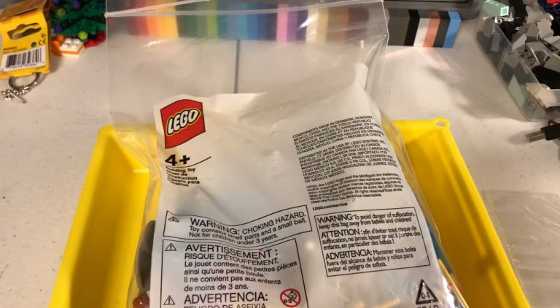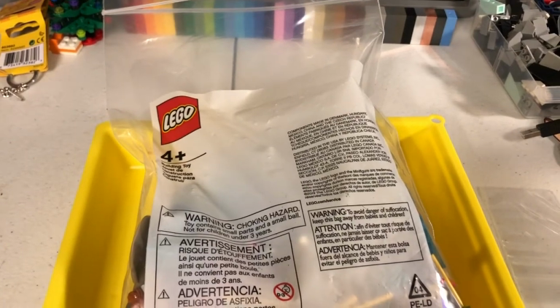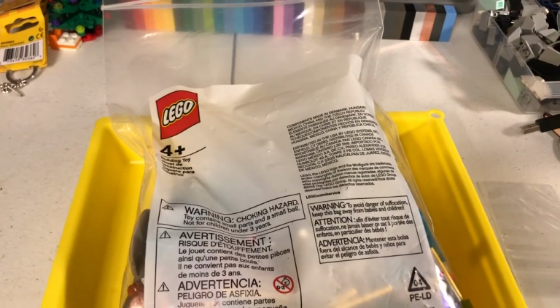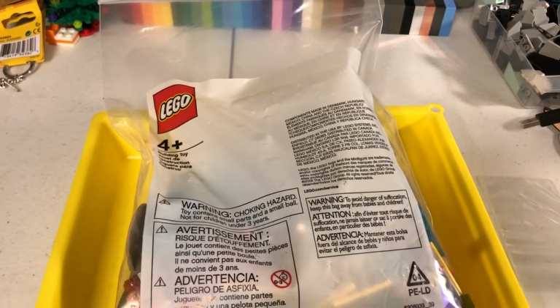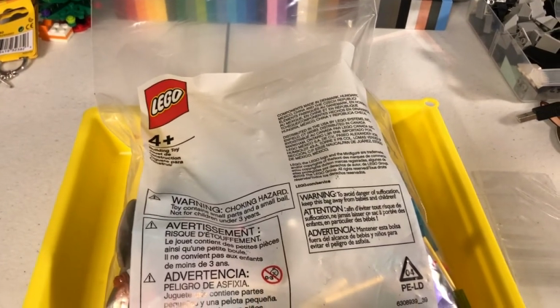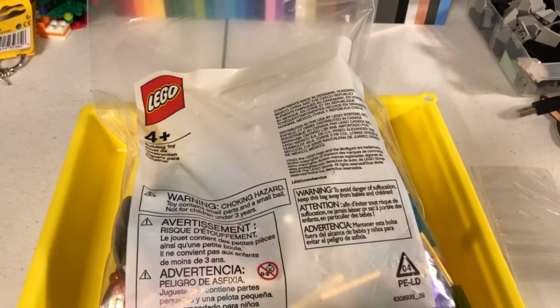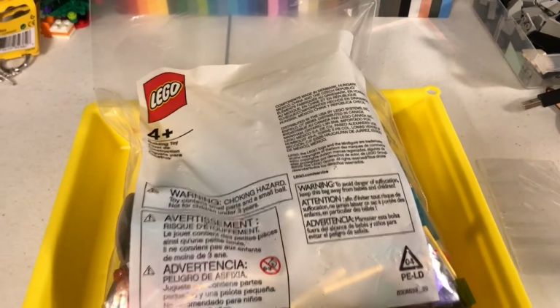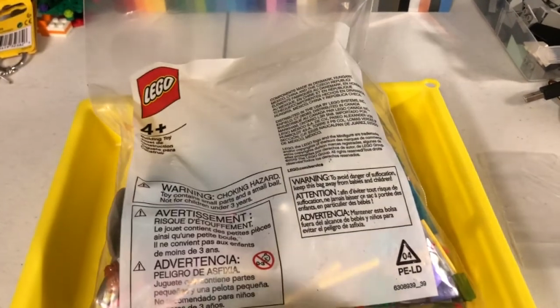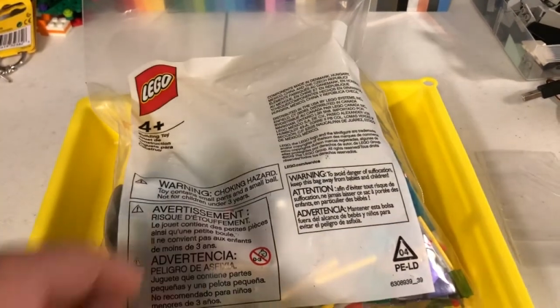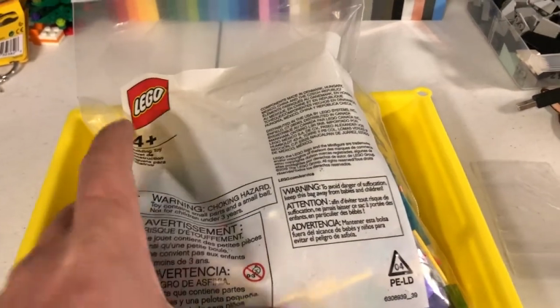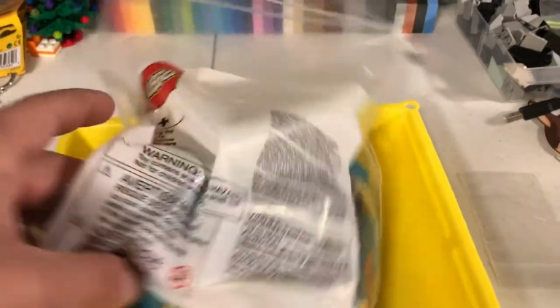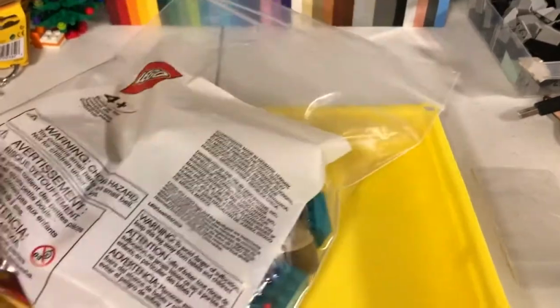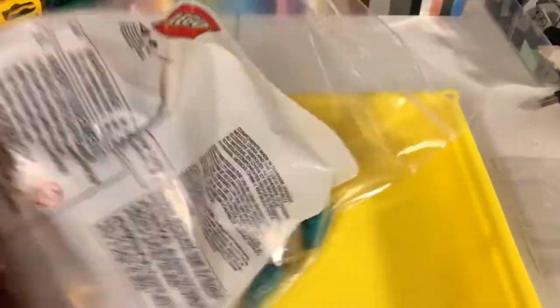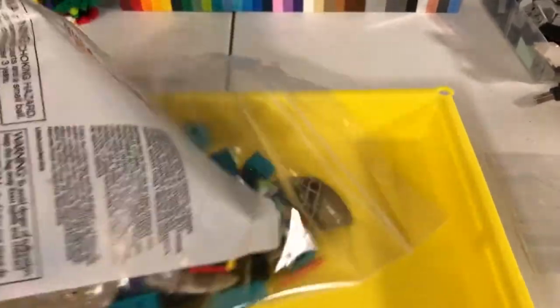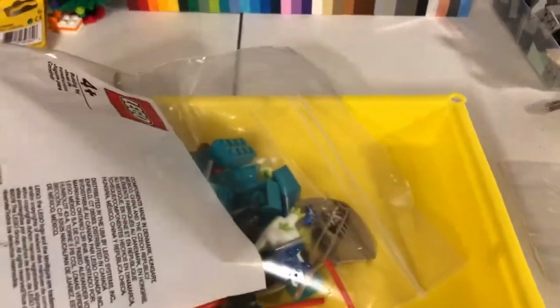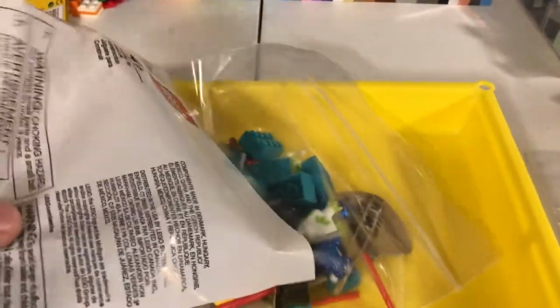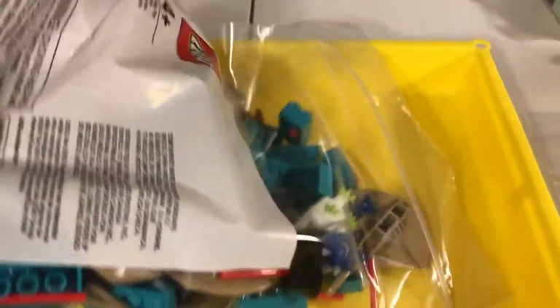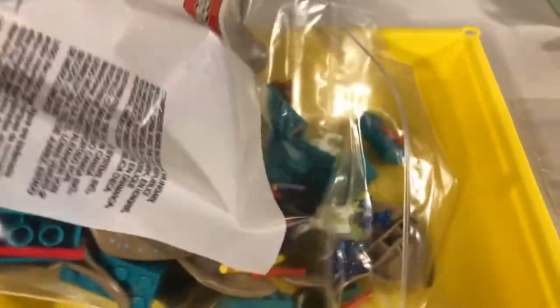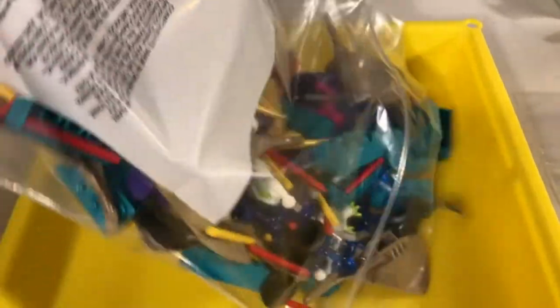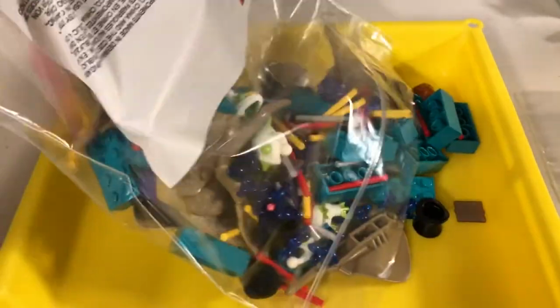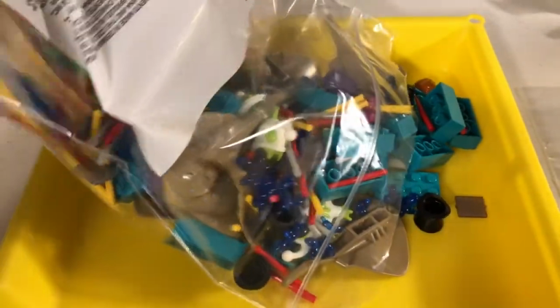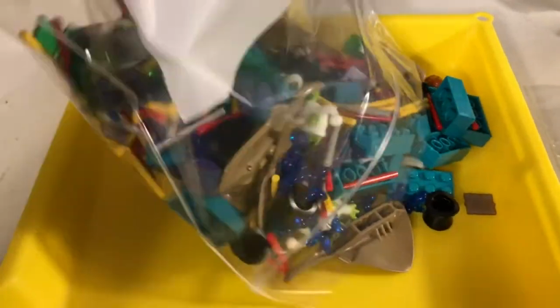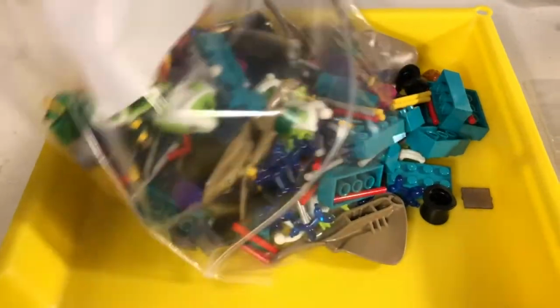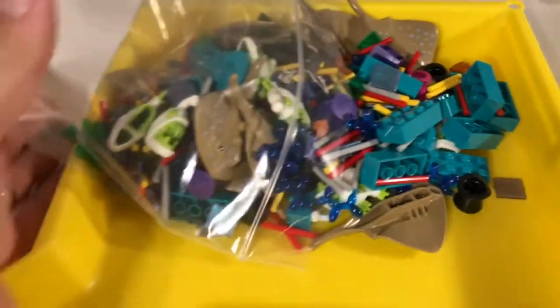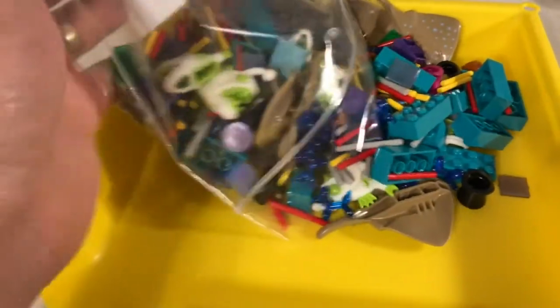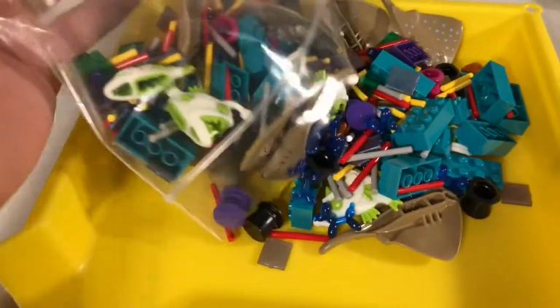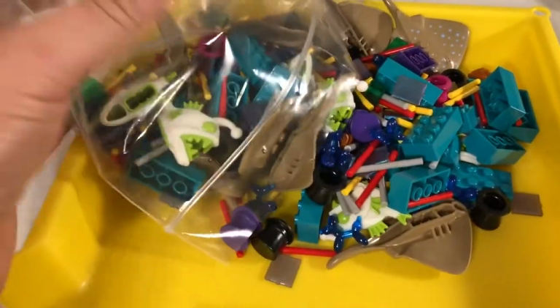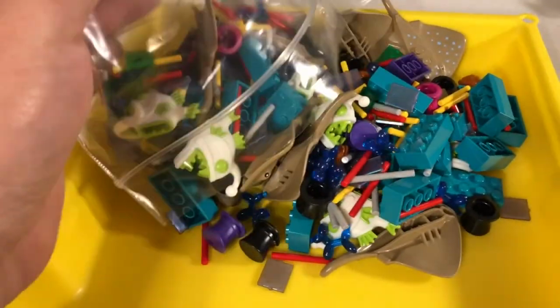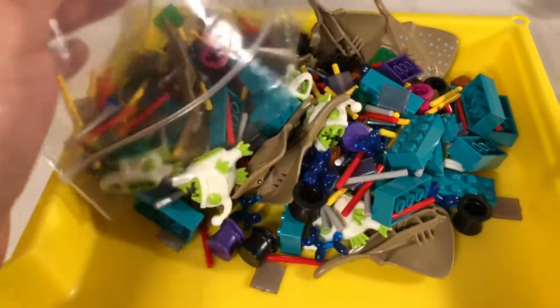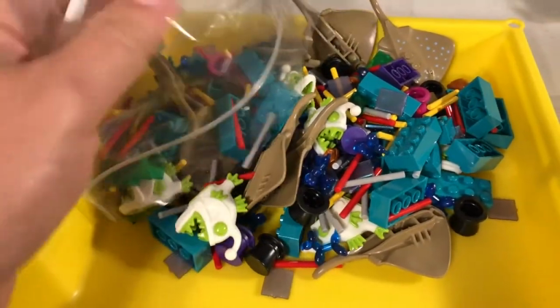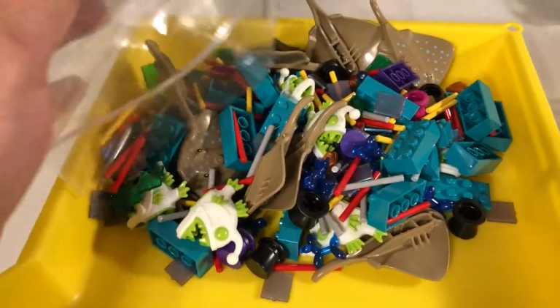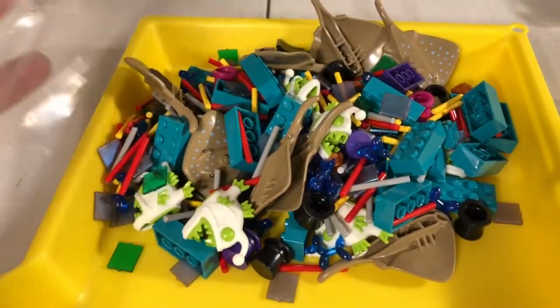Hey, Just Bricks here with another video. This one's going to be a bit of a haul. I got my next Bricks and Pieces order. These came in yesterday.